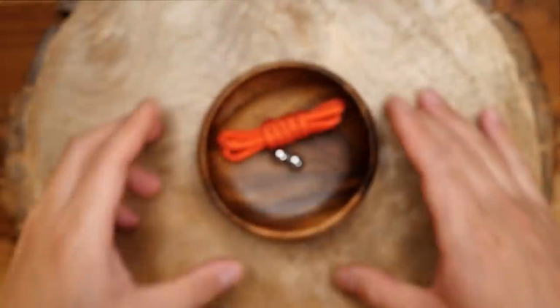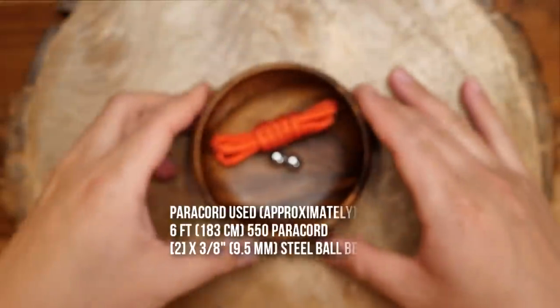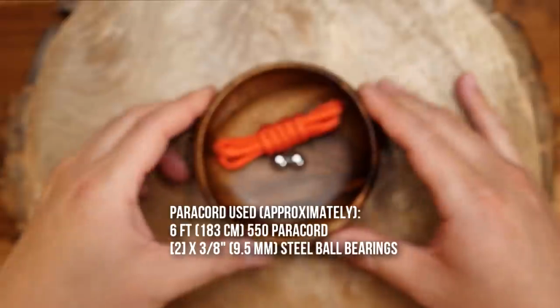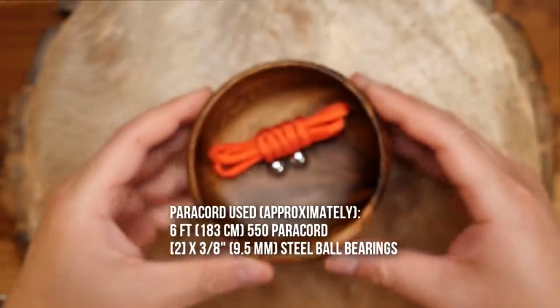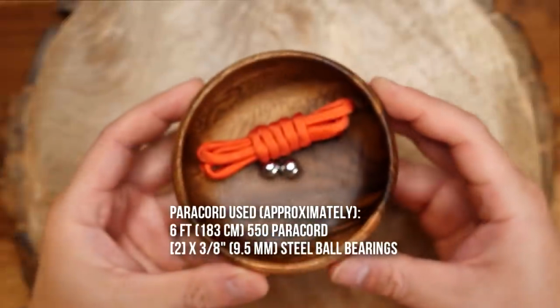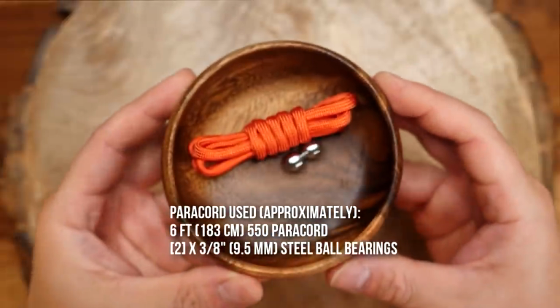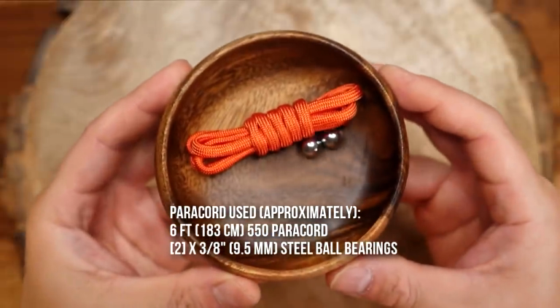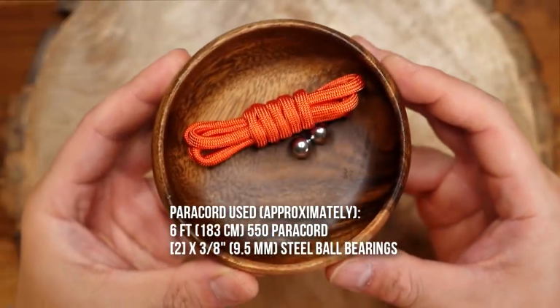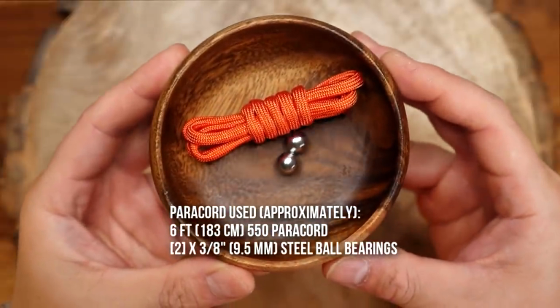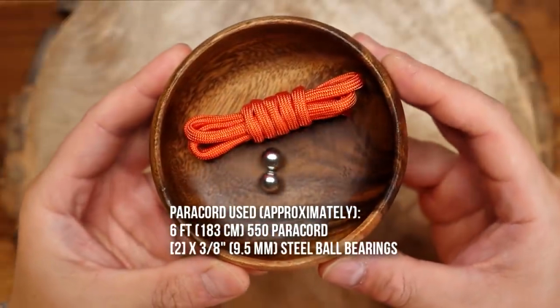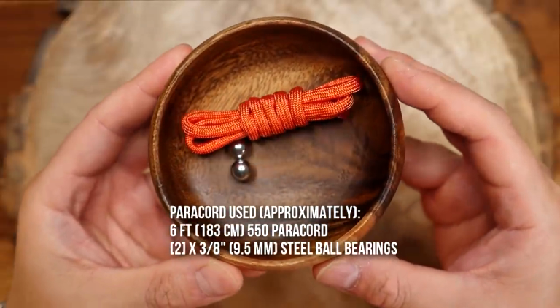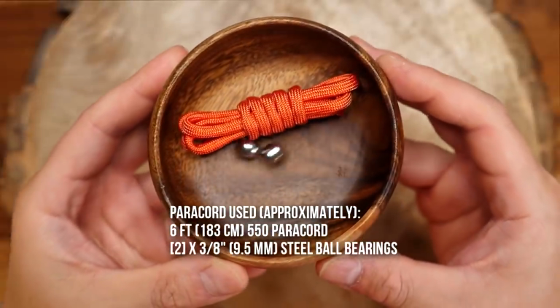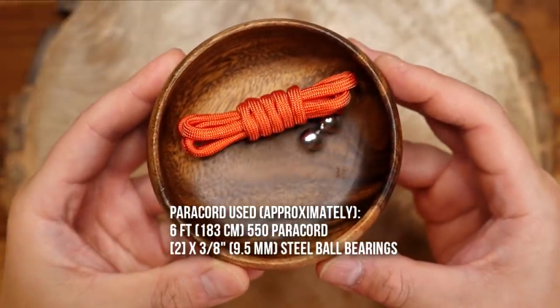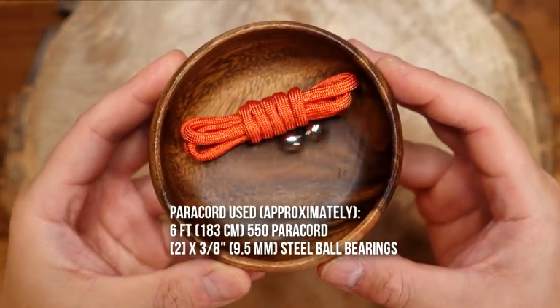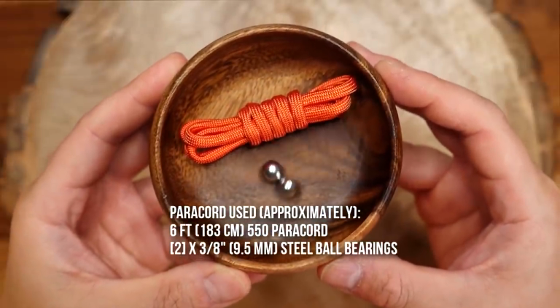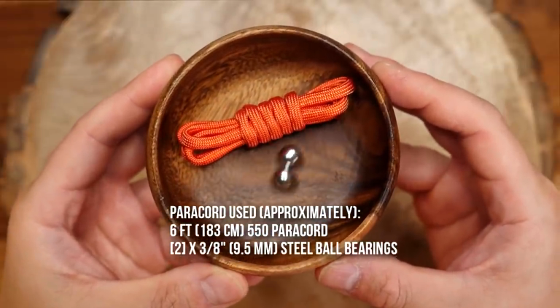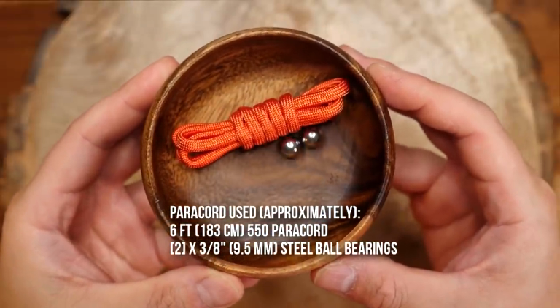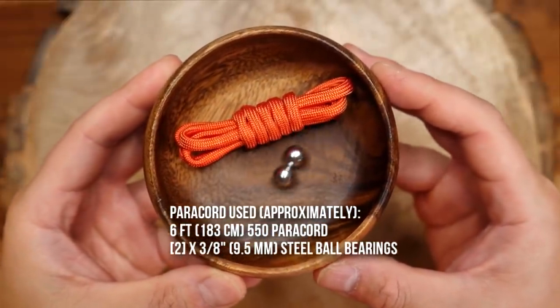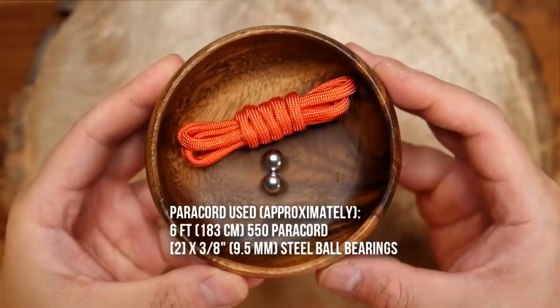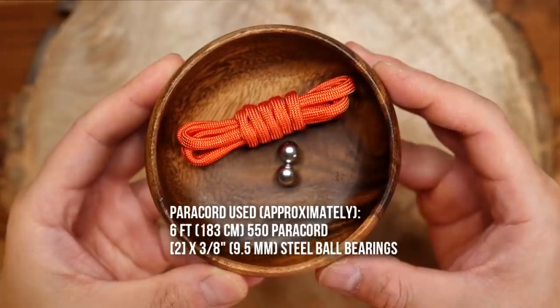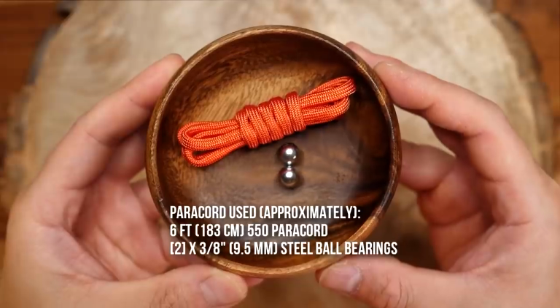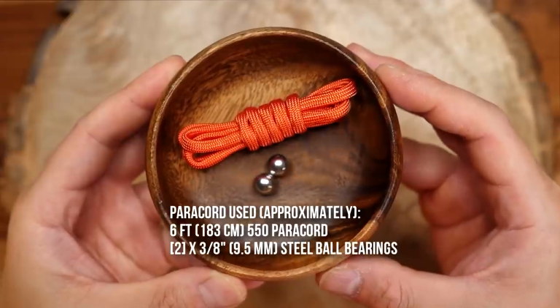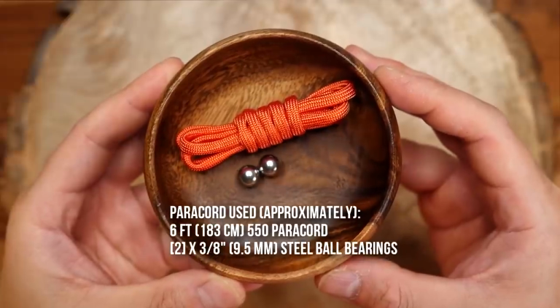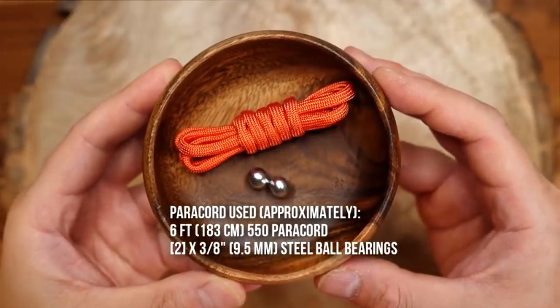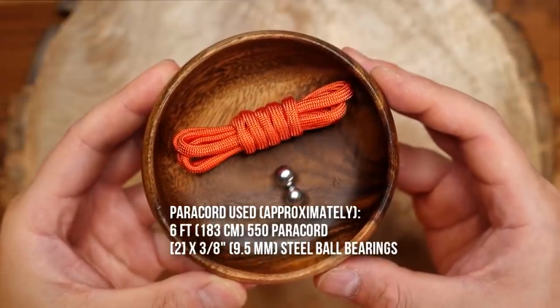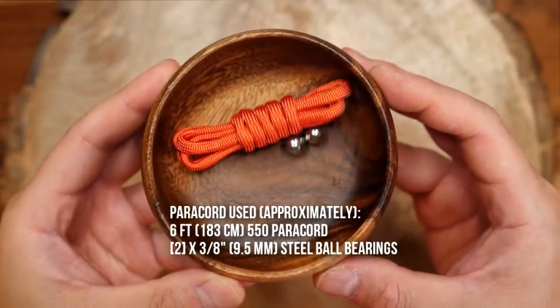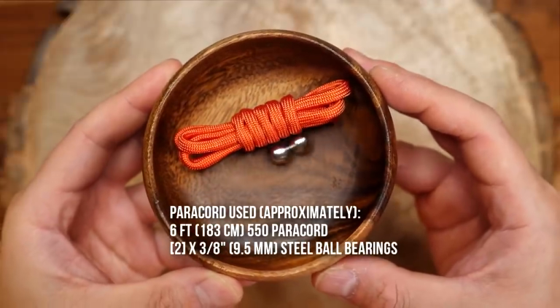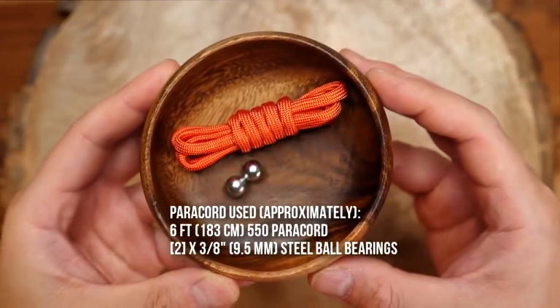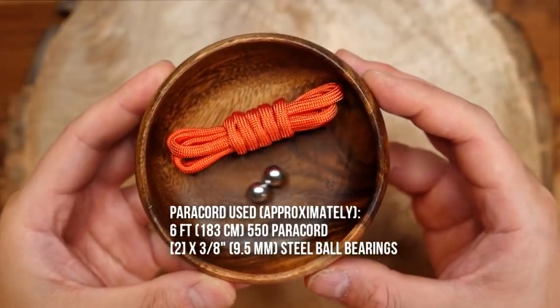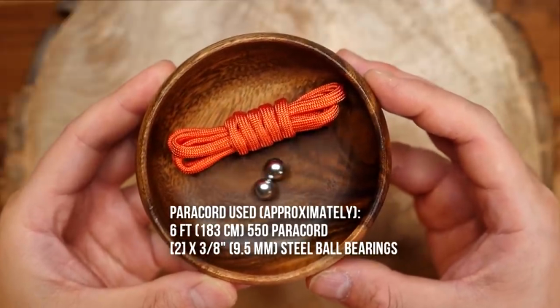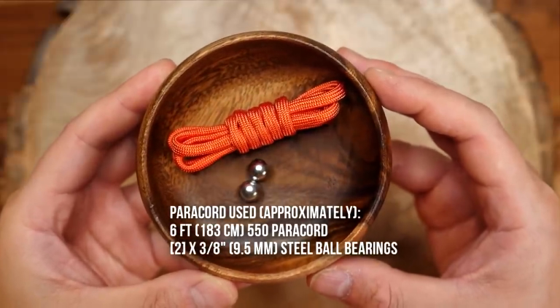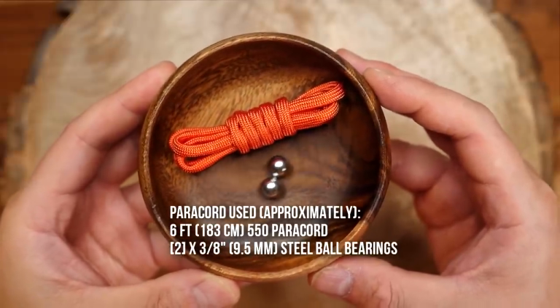In terms of materials, I'm using about six feet of paracord and two small ball bearings which are actually slingshot ammo. I'll have a link for these in the description box down below.